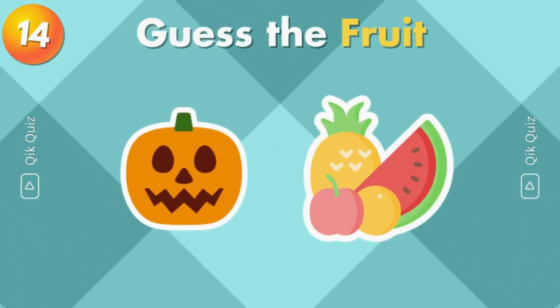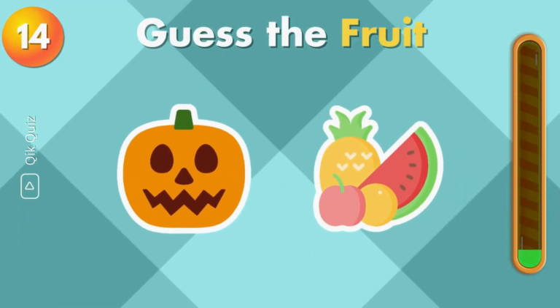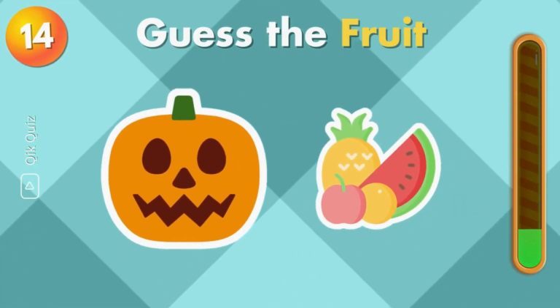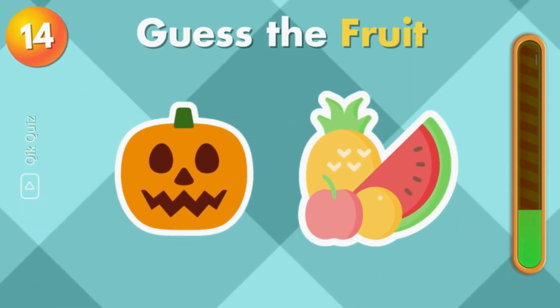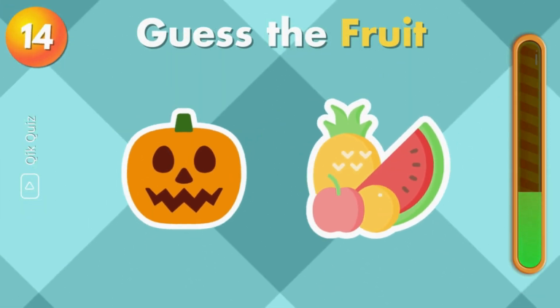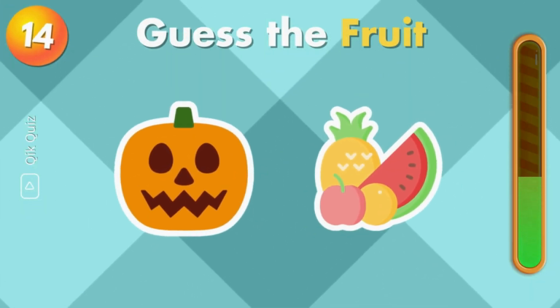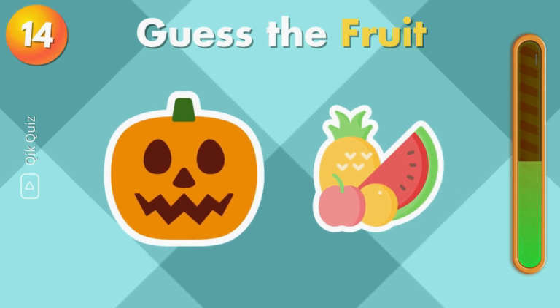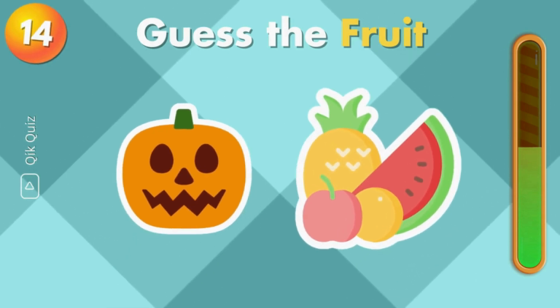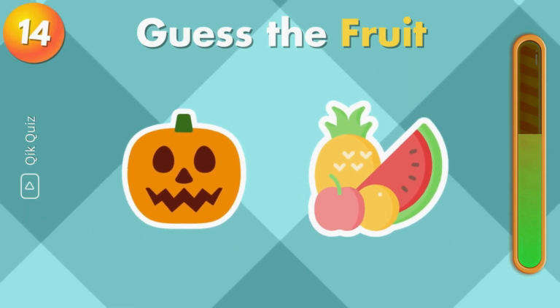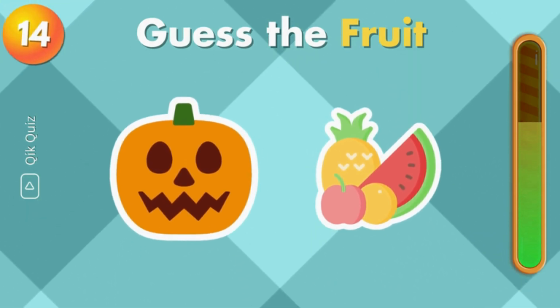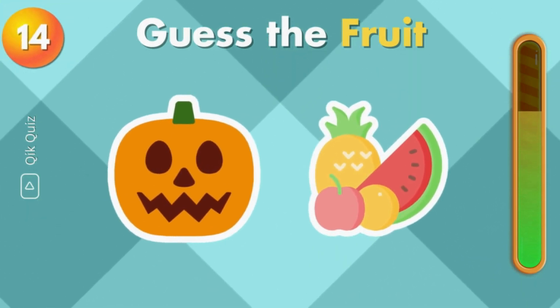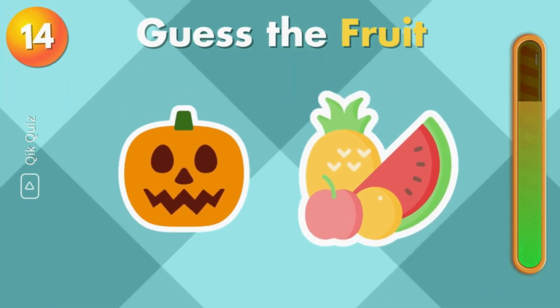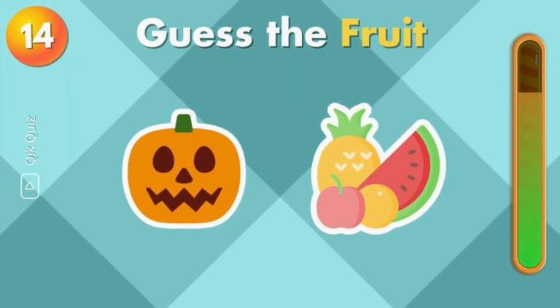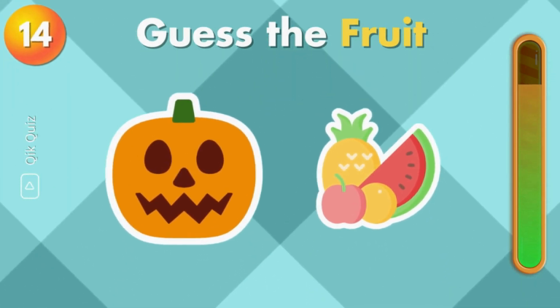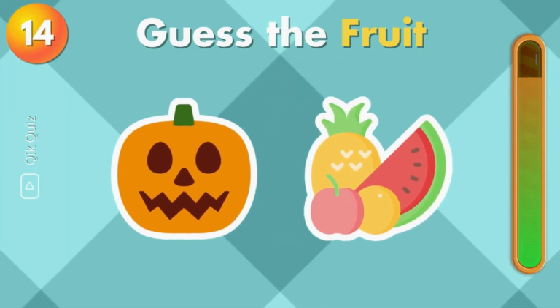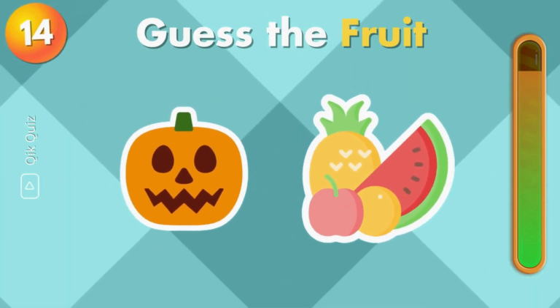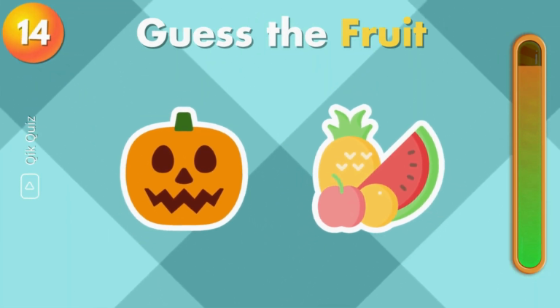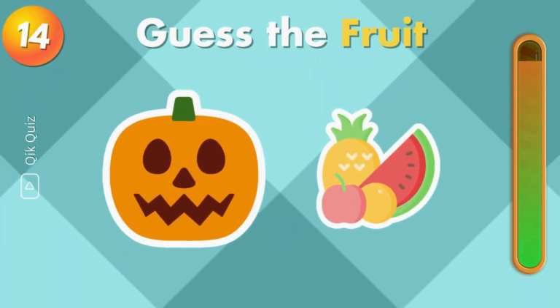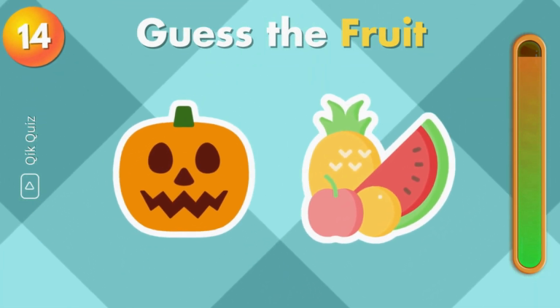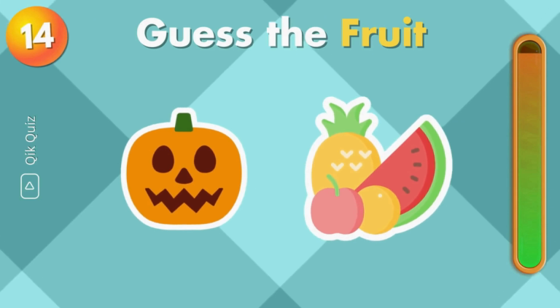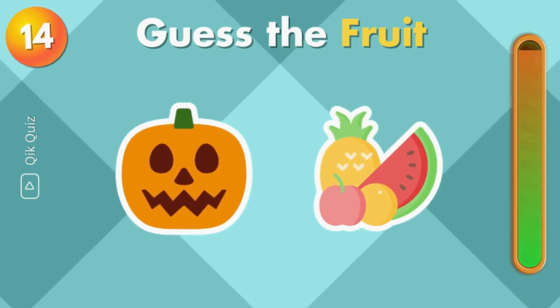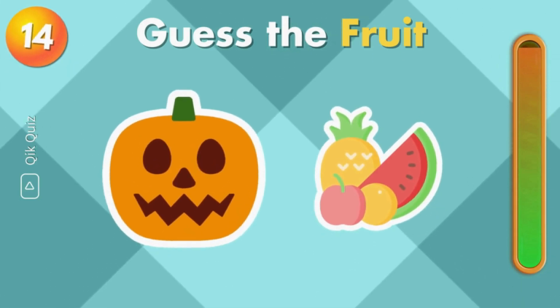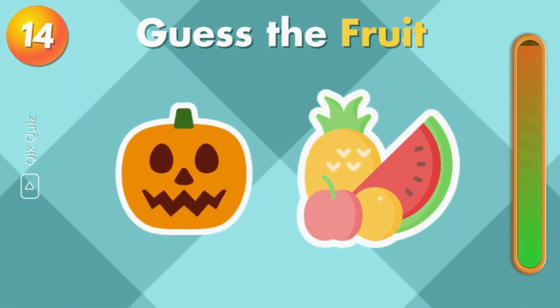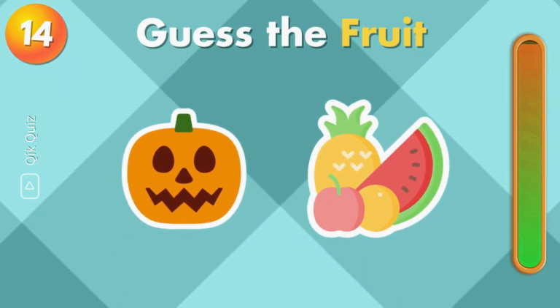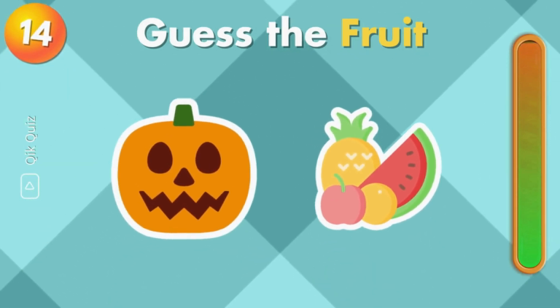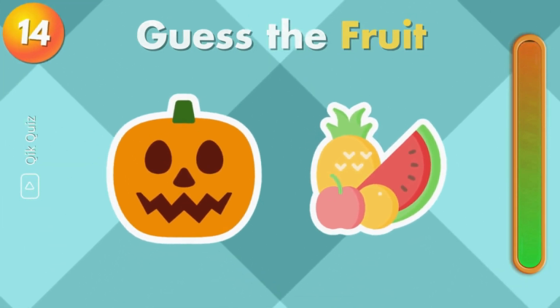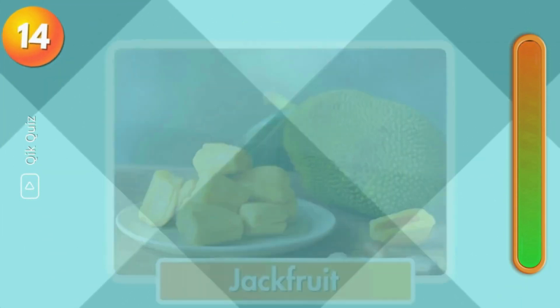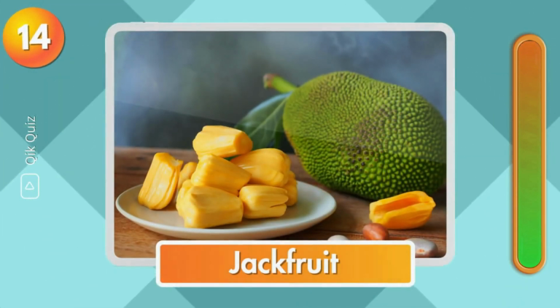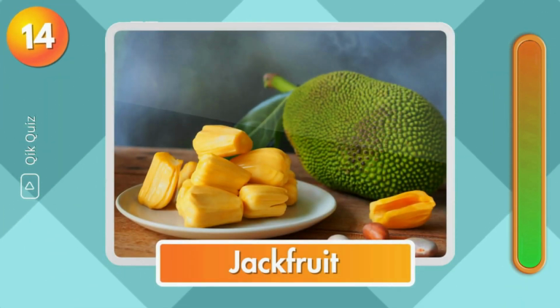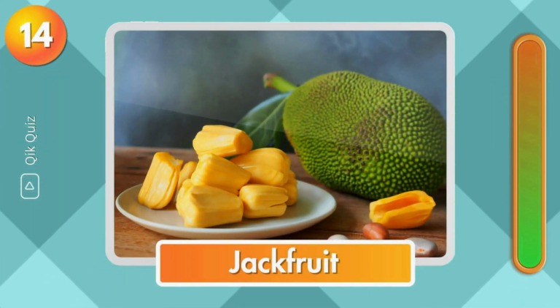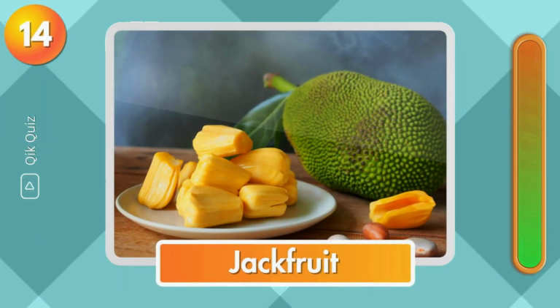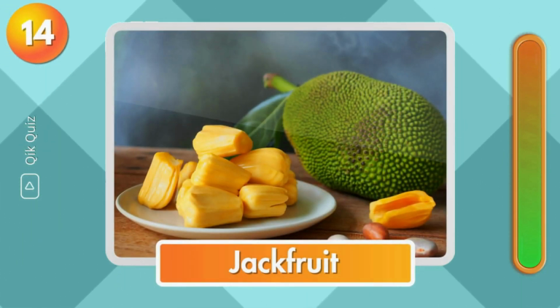Here is another one for you. It's jackfruit.